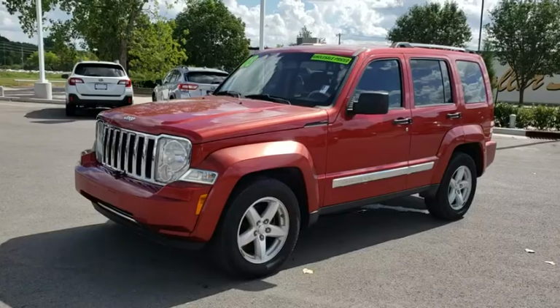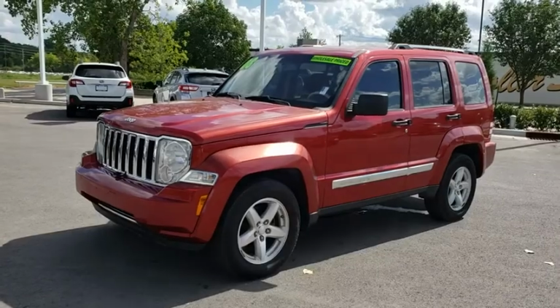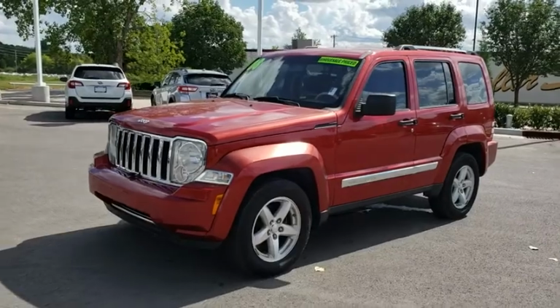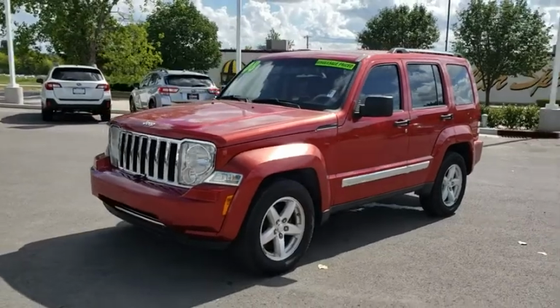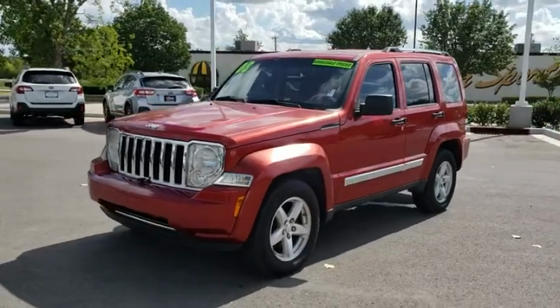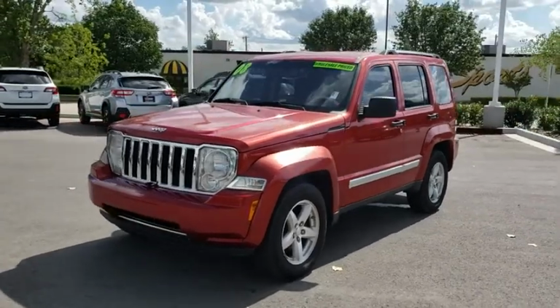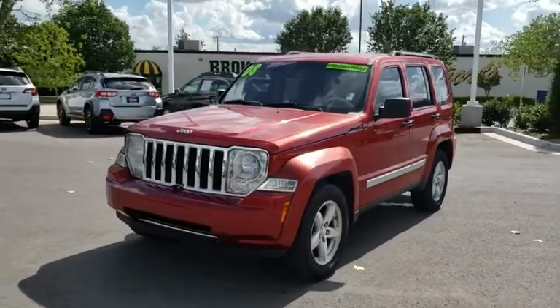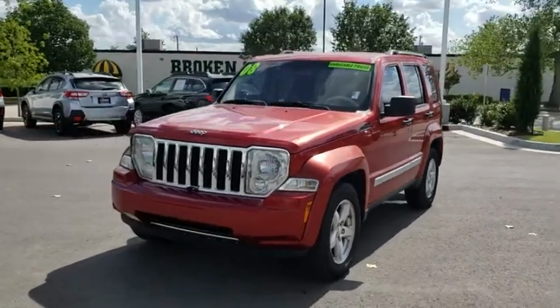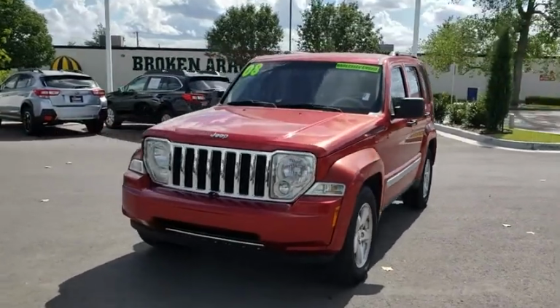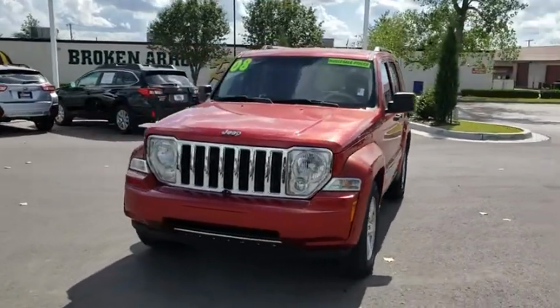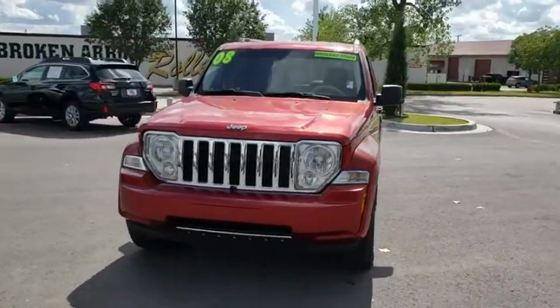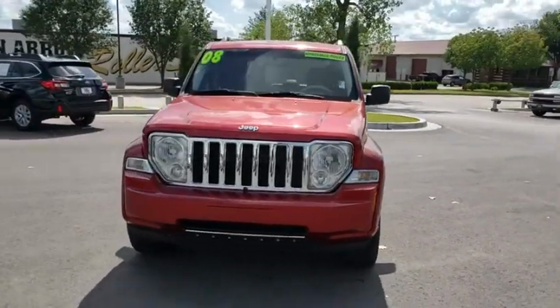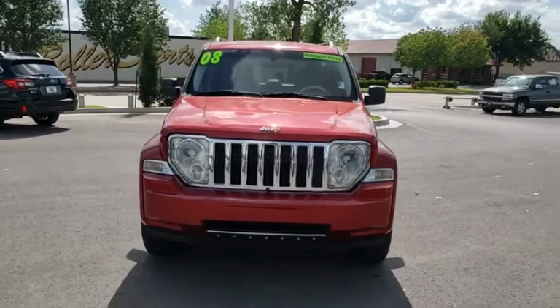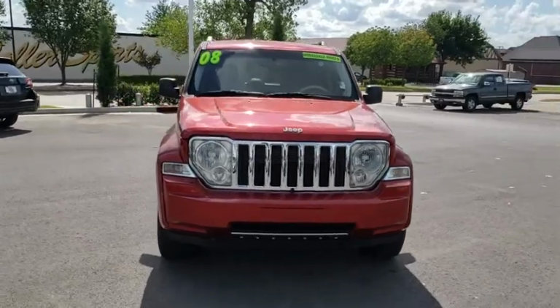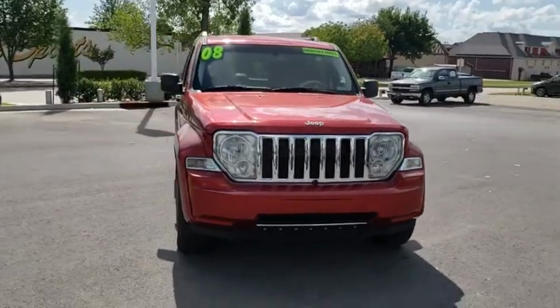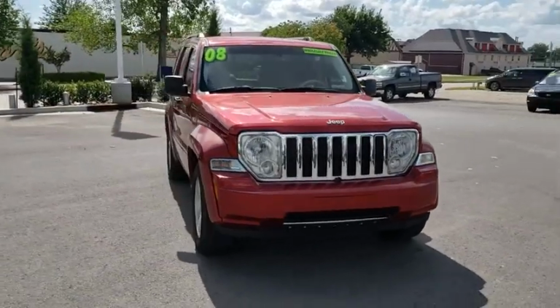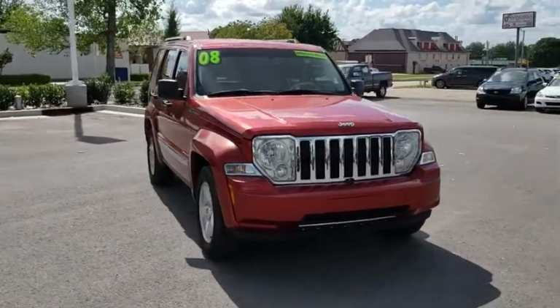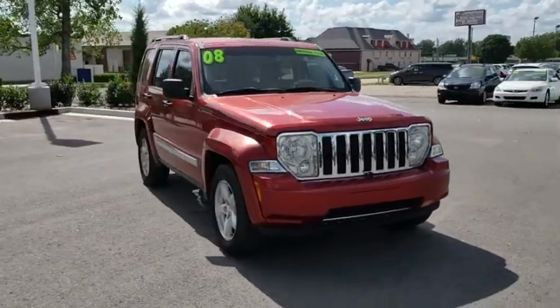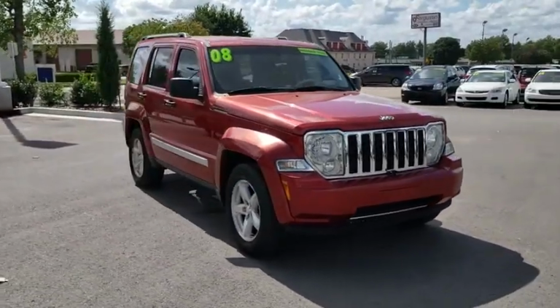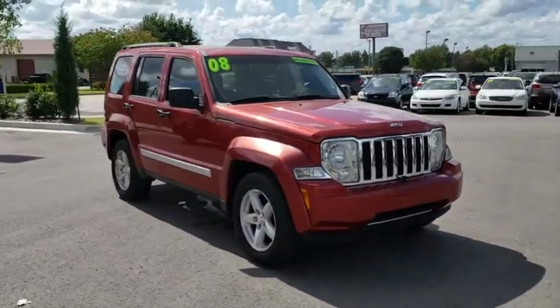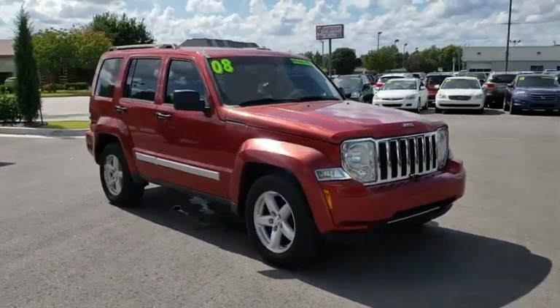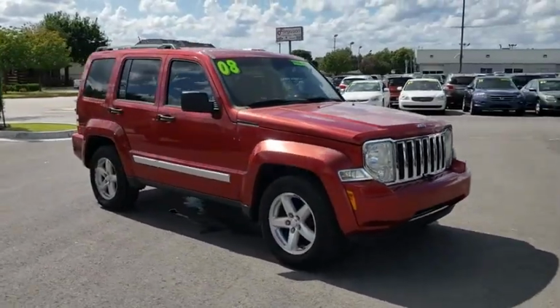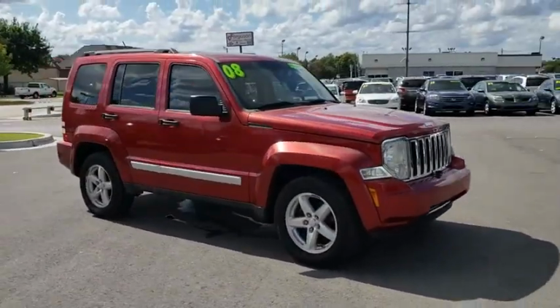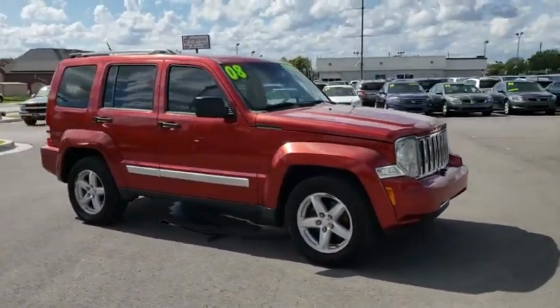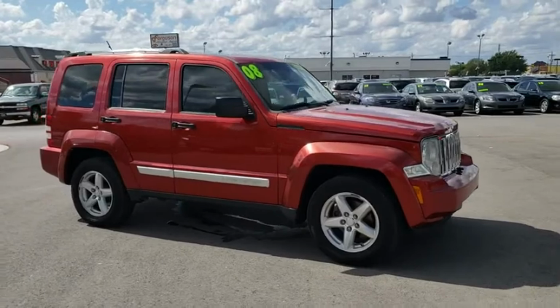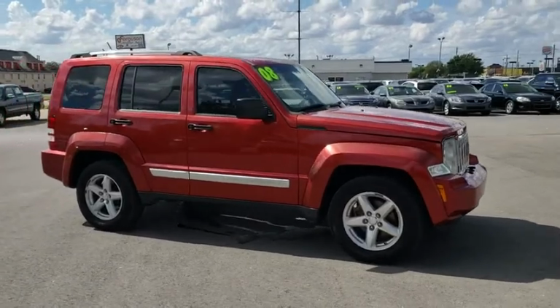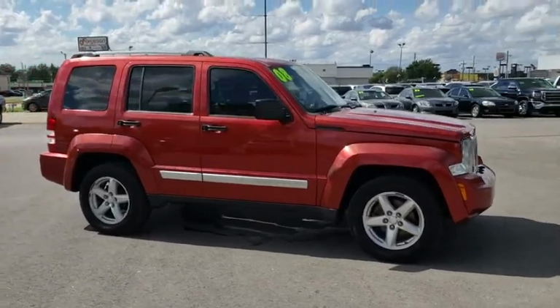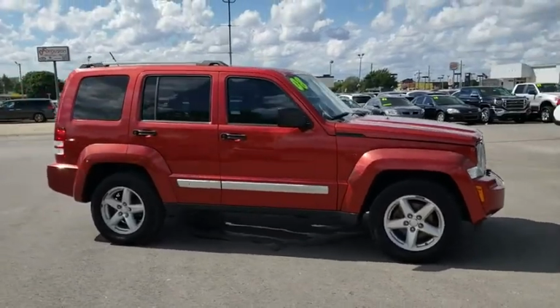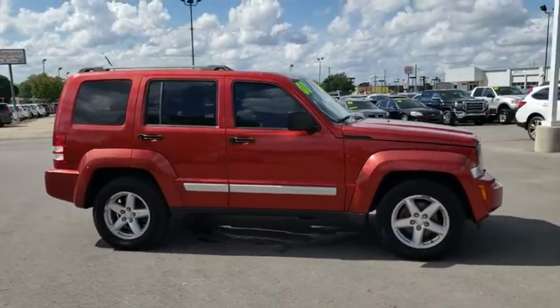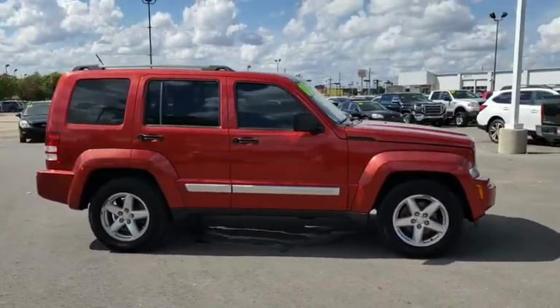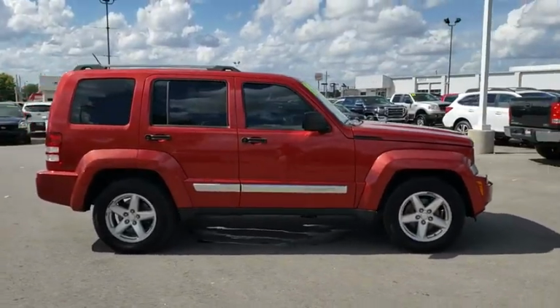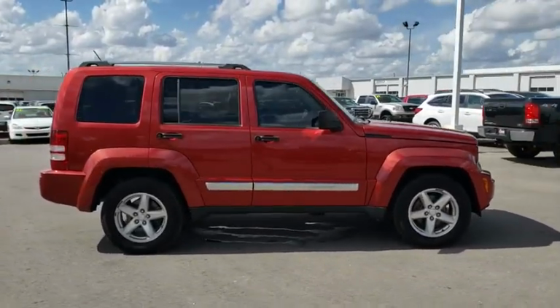A 2008 Jeep Liberty. The Jeep Liberty is quite capable off-road, one of the best in its class. Compared to the Jeep Patriot and Compass, the Liberty is more of a true Jeep, with off-road prowess and bold, upright styling.